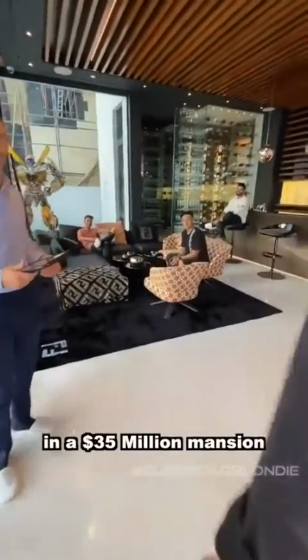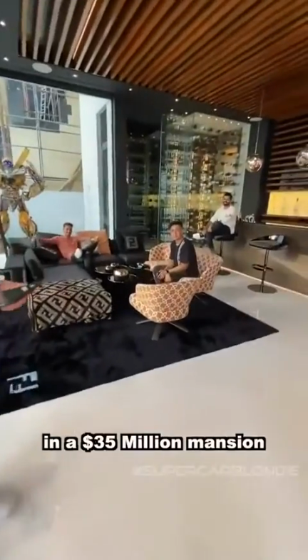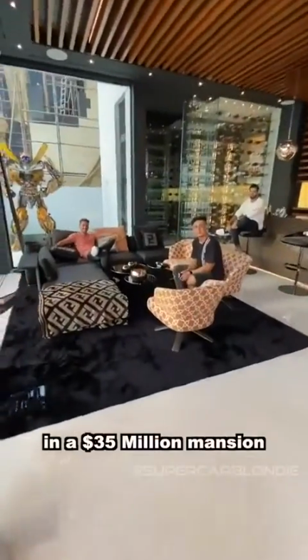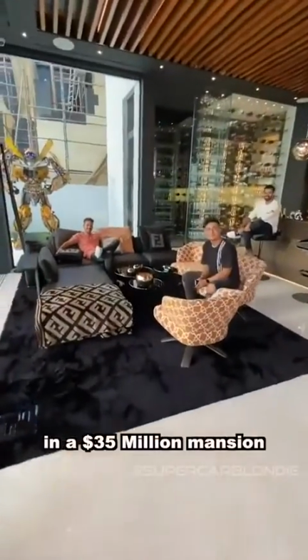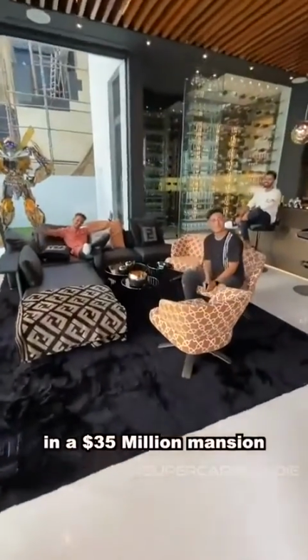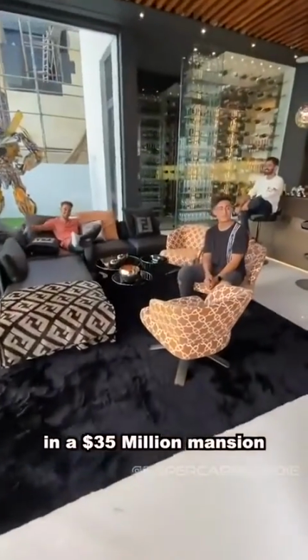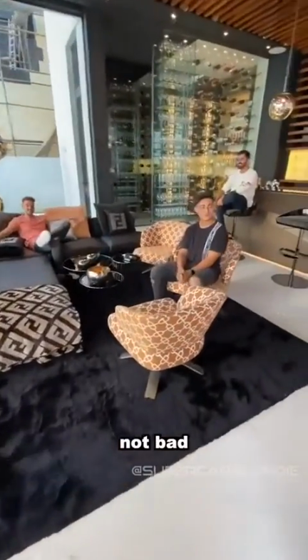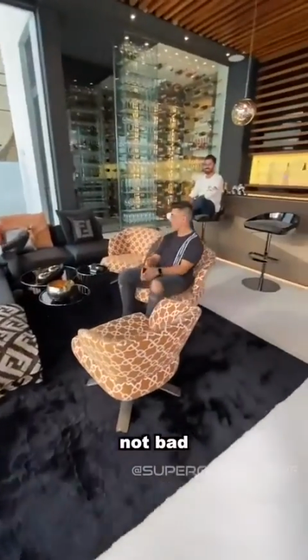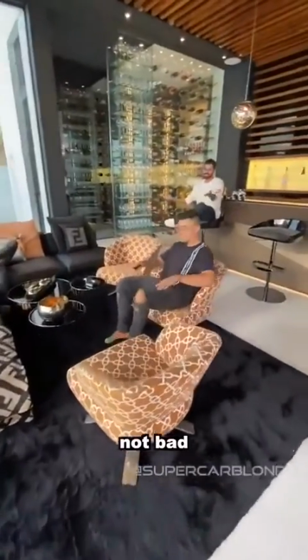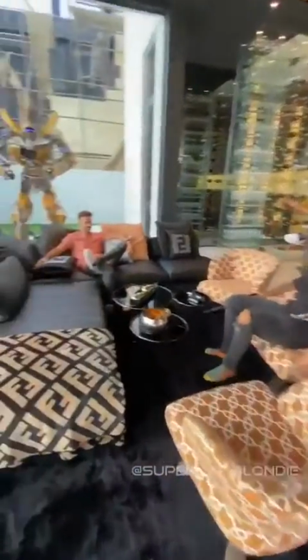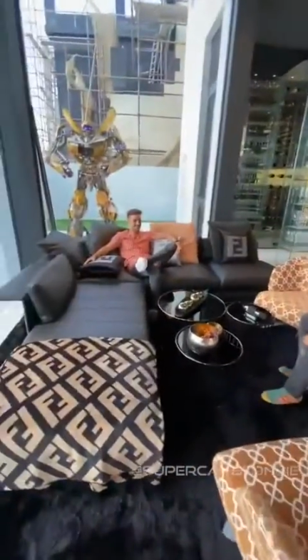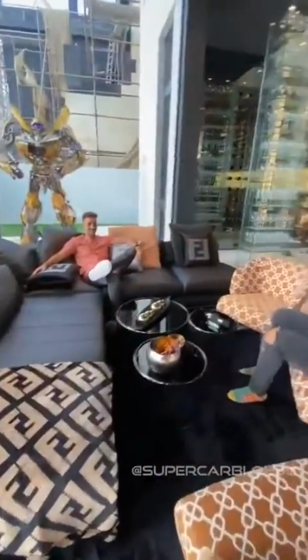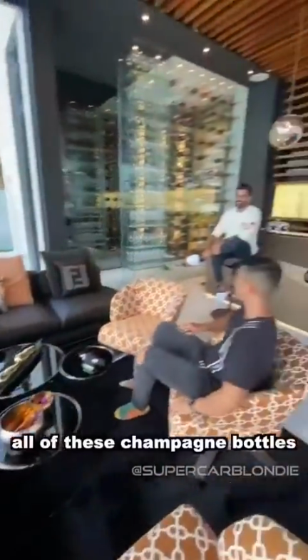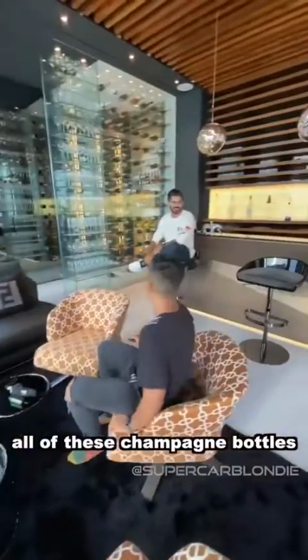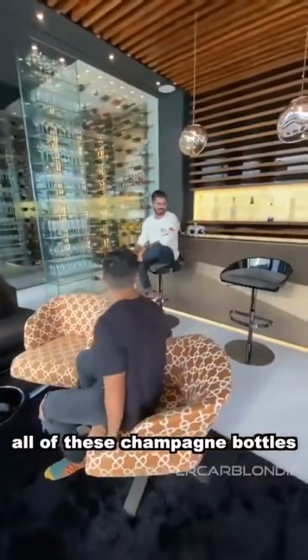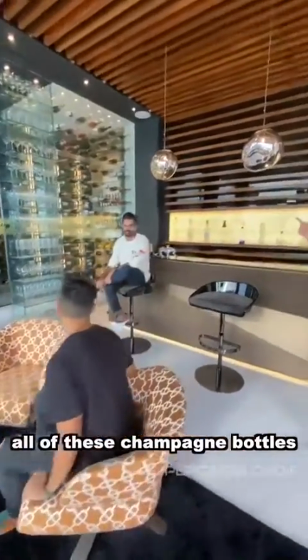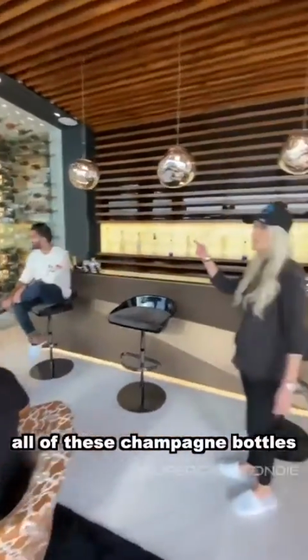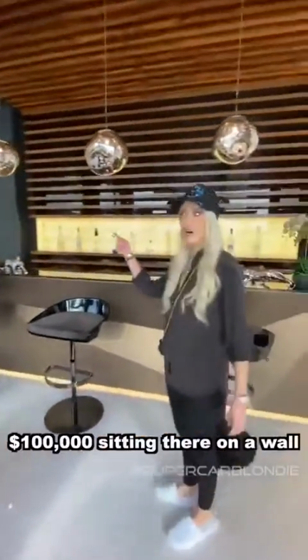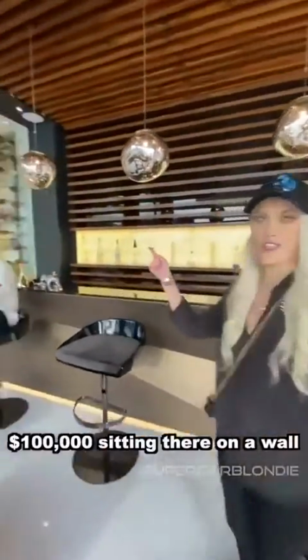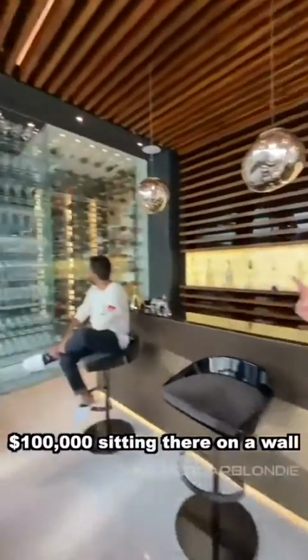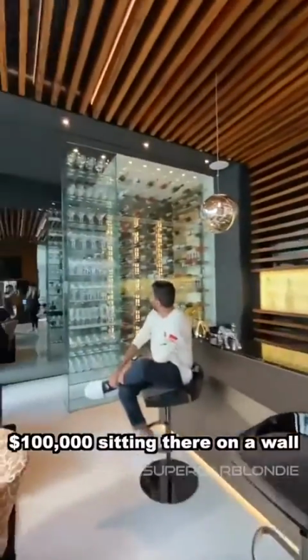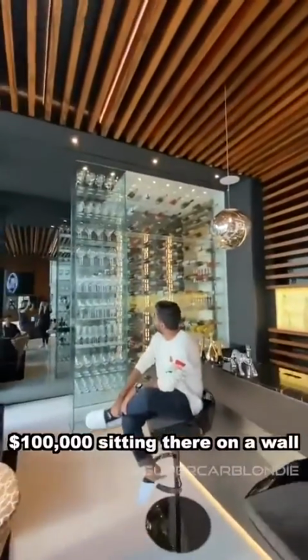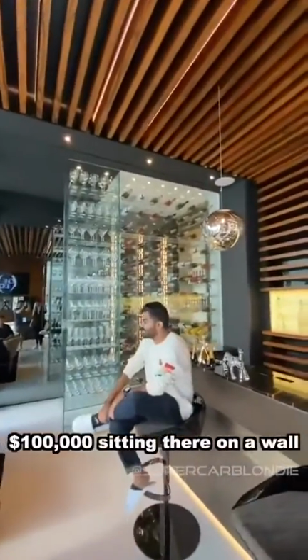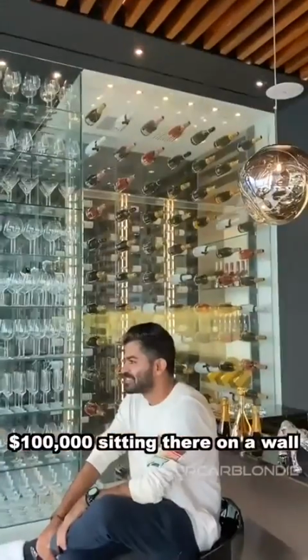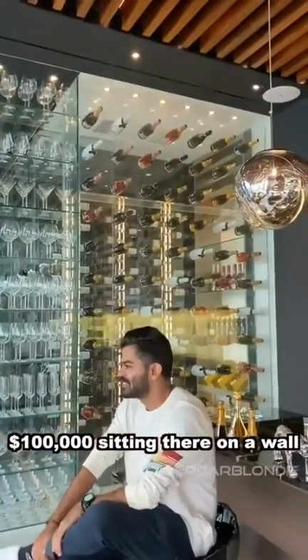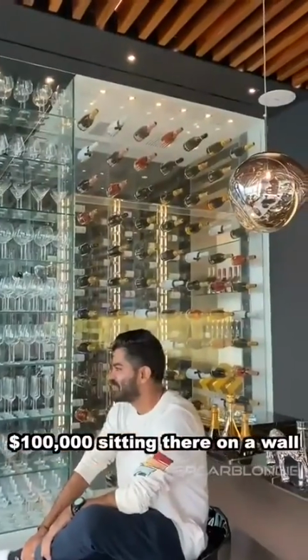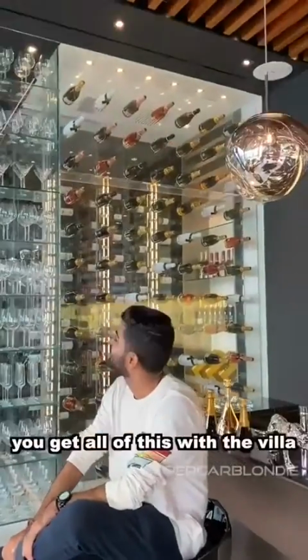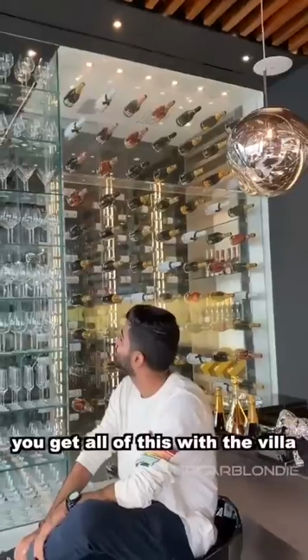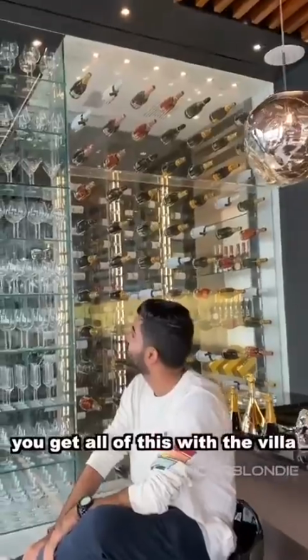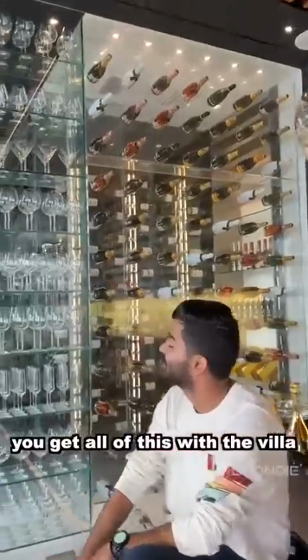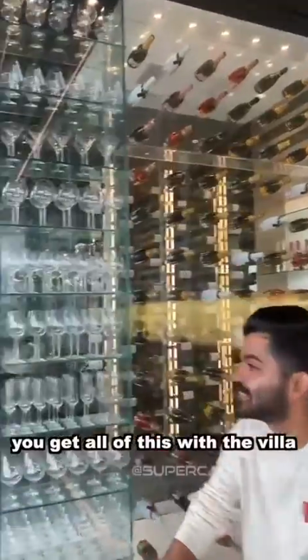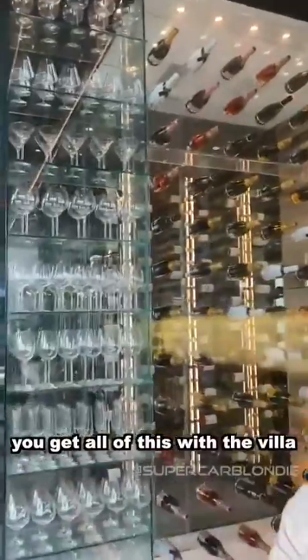Just chilling in the $35 million mansion — not bad. All of these champagne bottles, $100,000 sitting there on the wall. You get all of this with the villa.